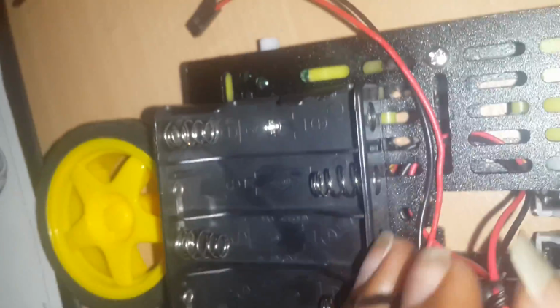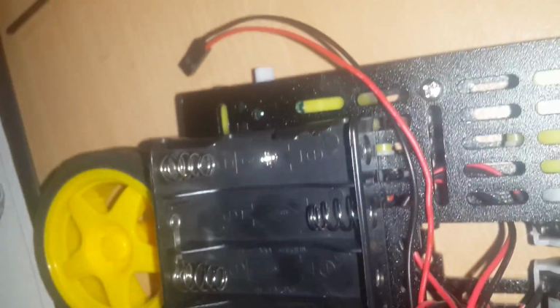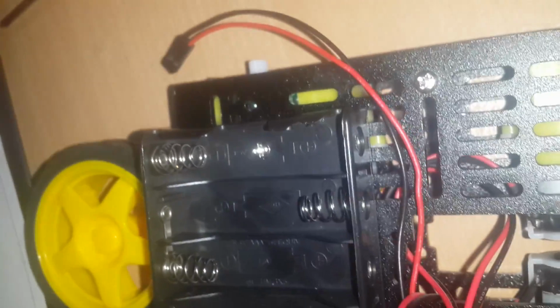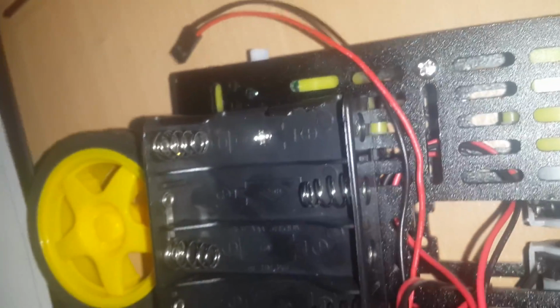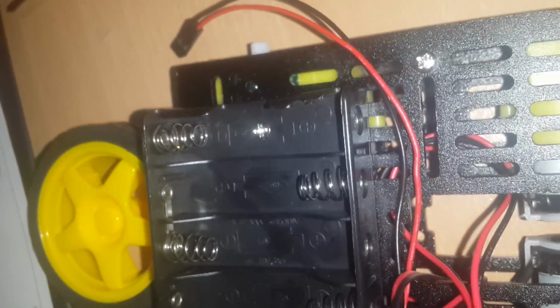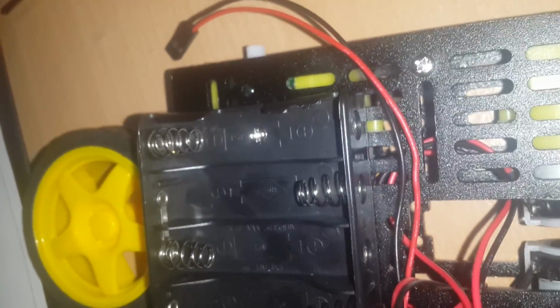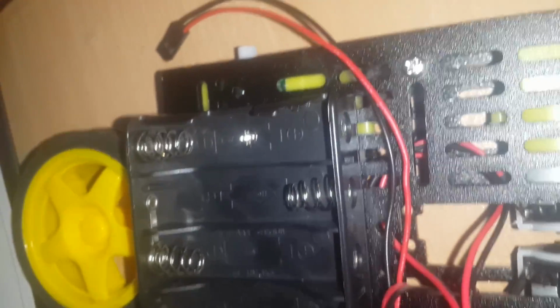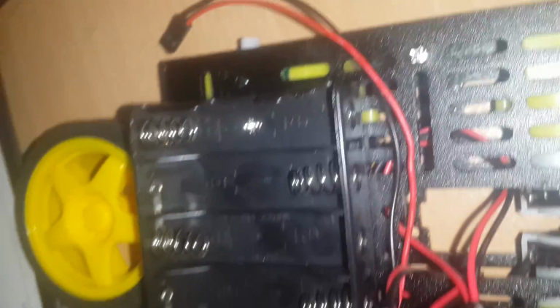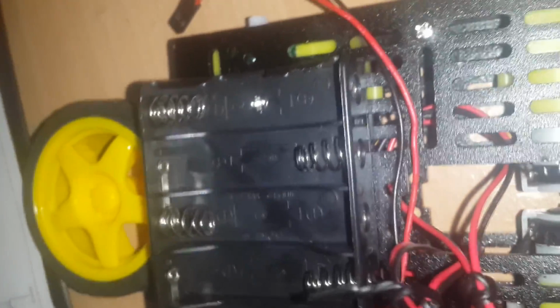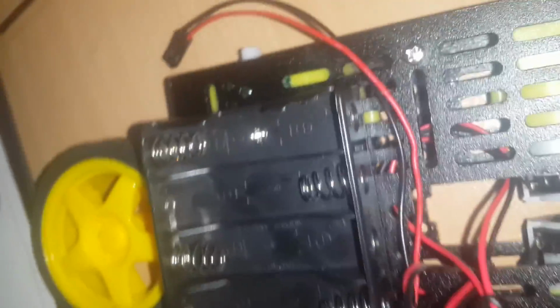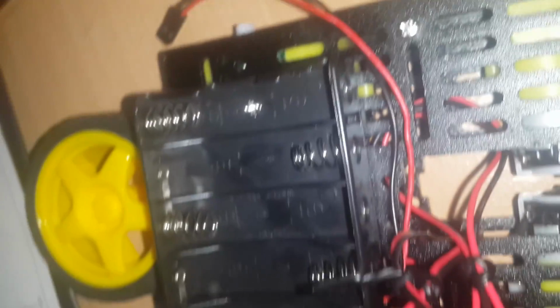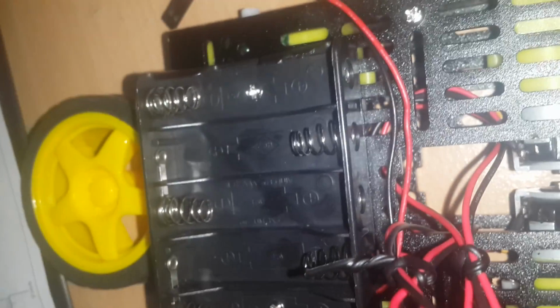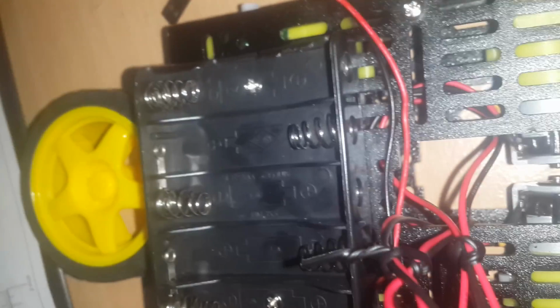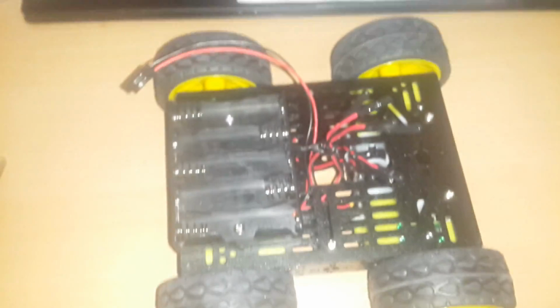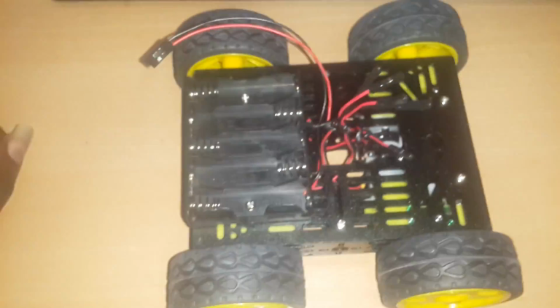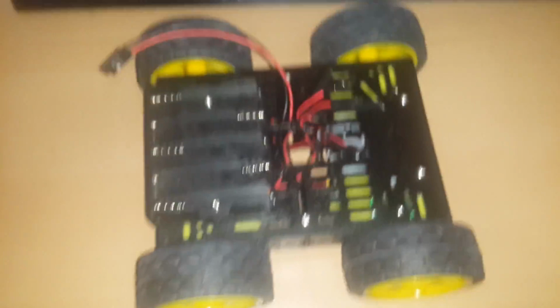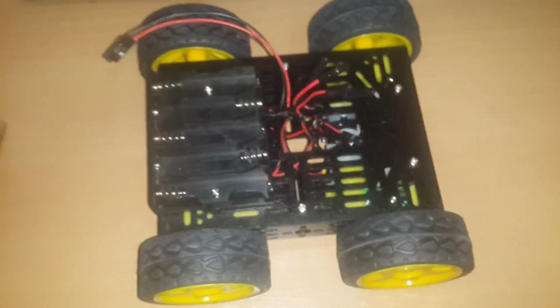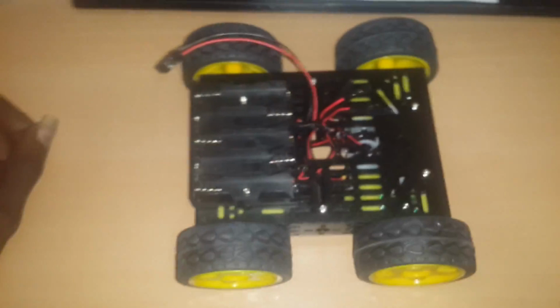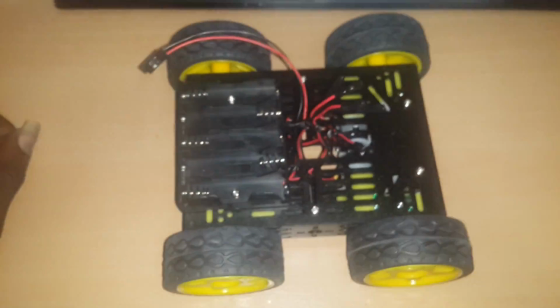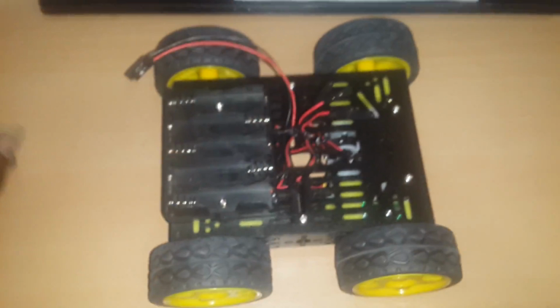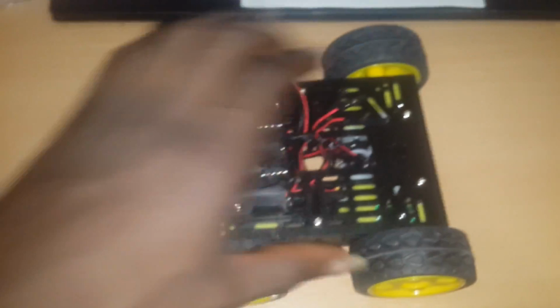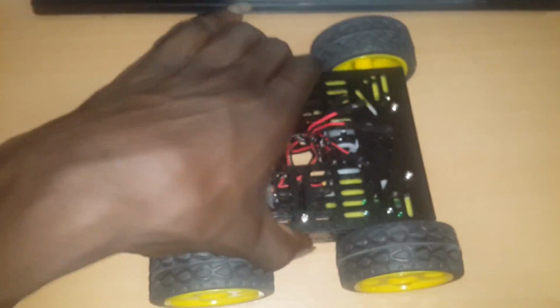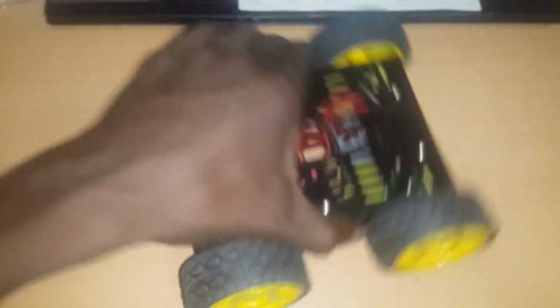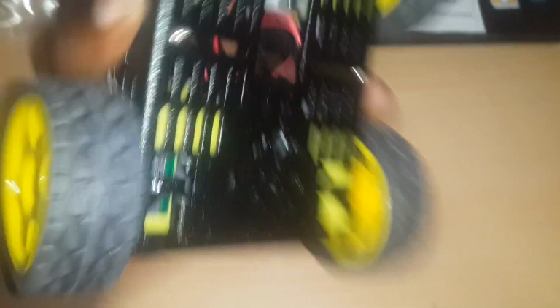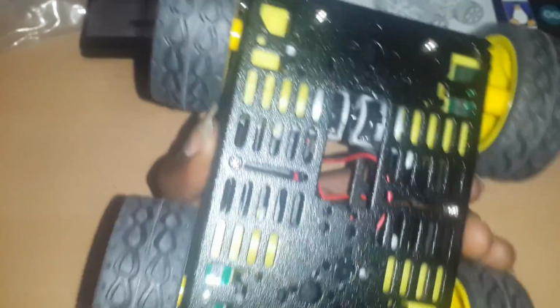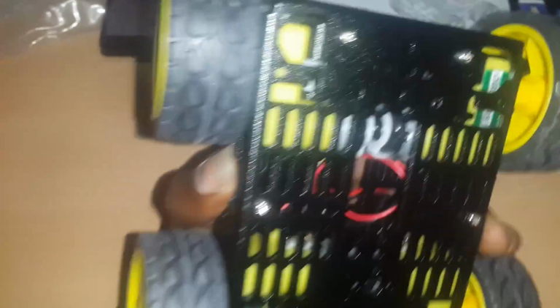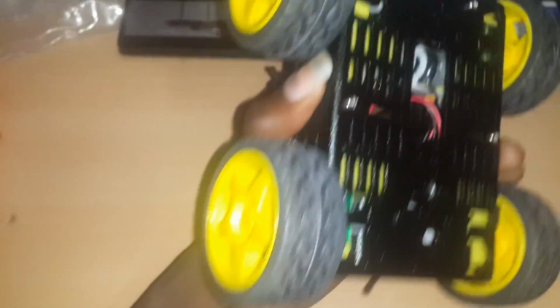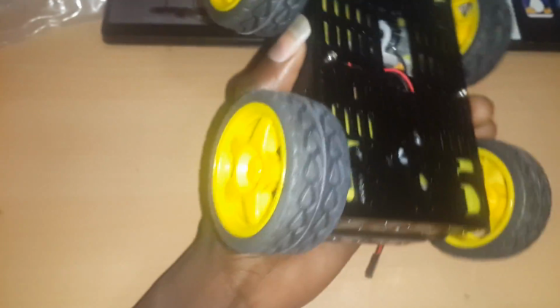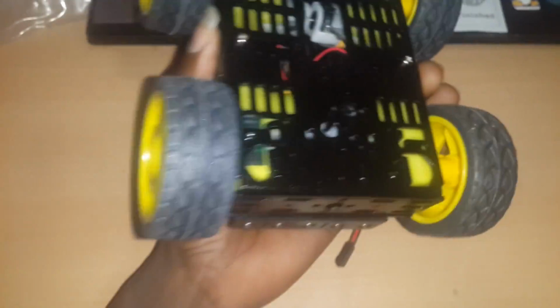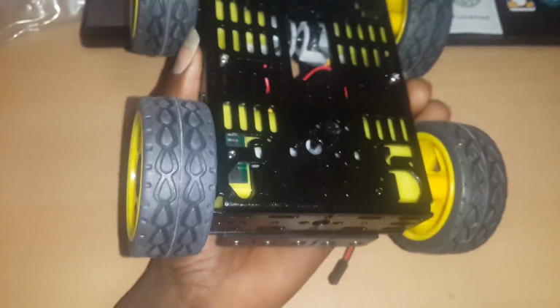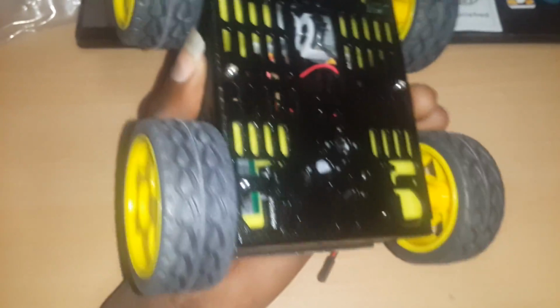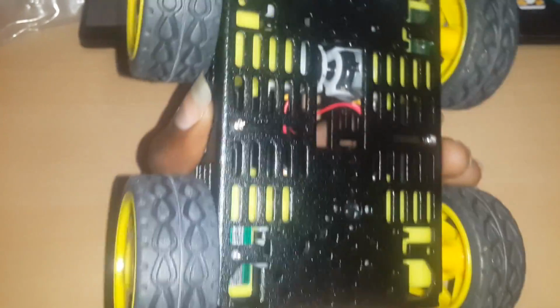Let's go ahead and put everything together. Finally, the assembly is done — you can see everything fits perfectly.